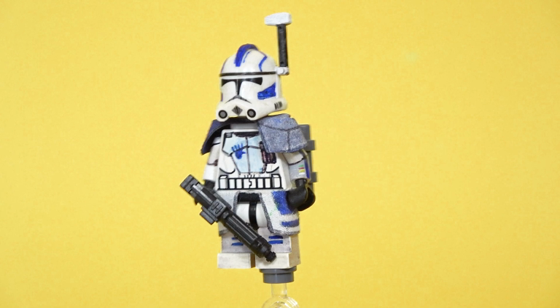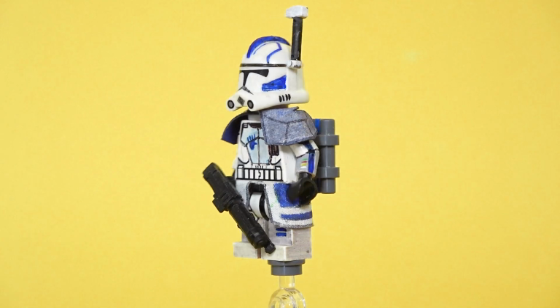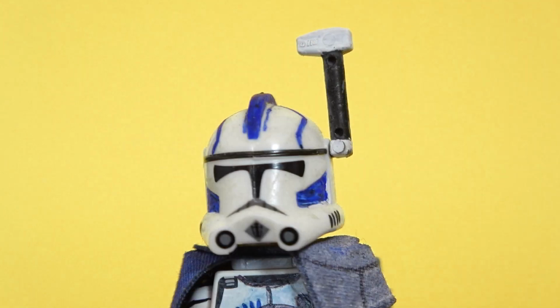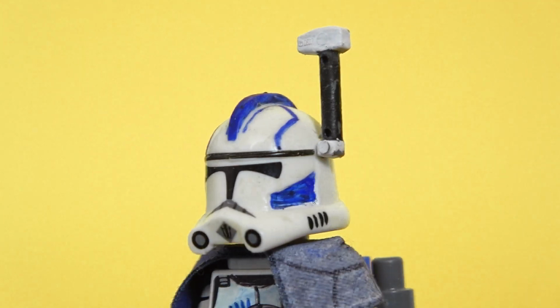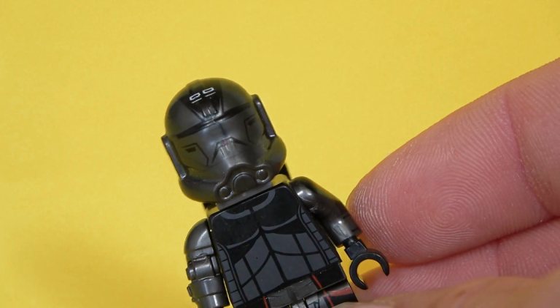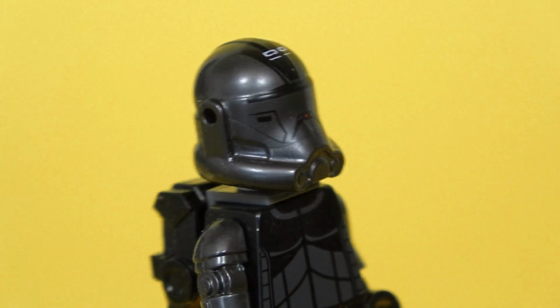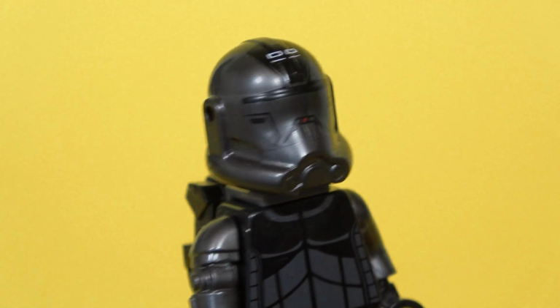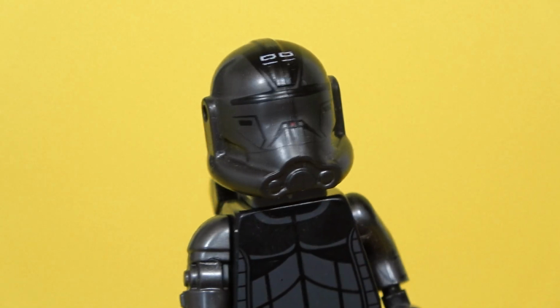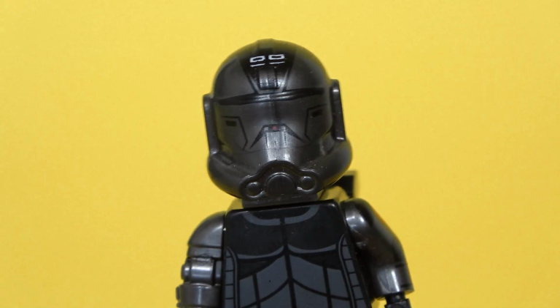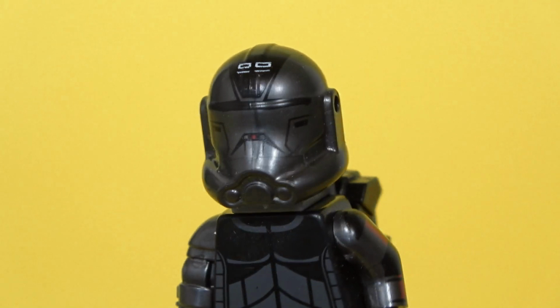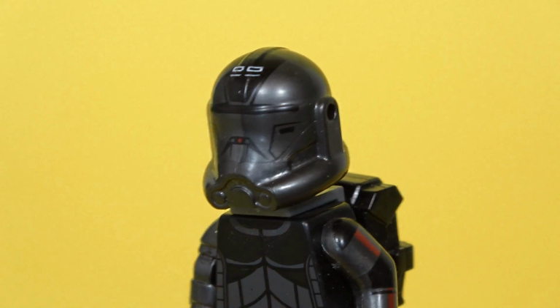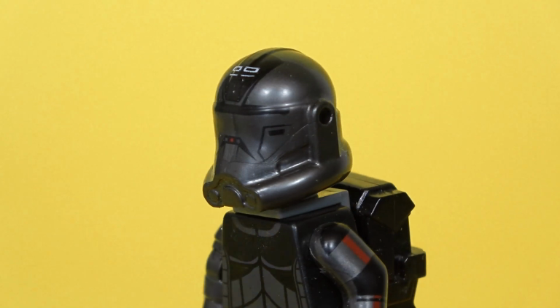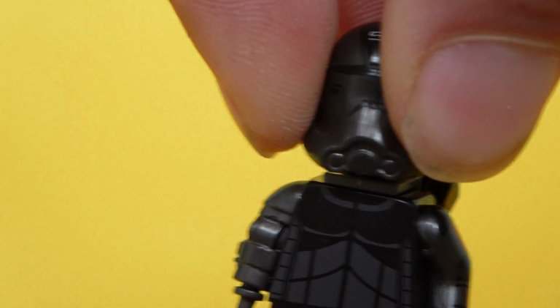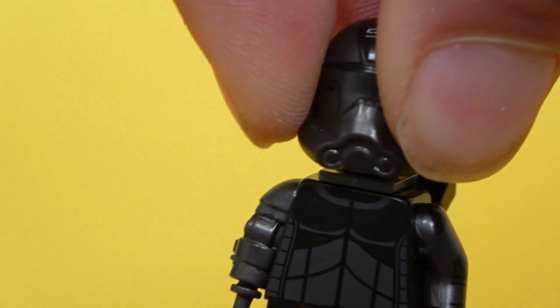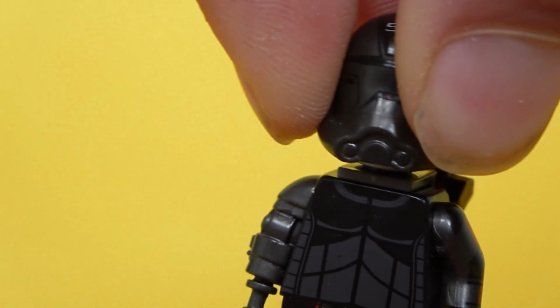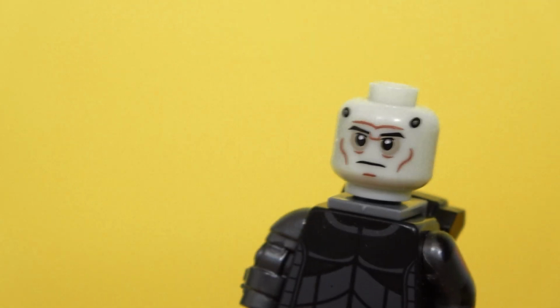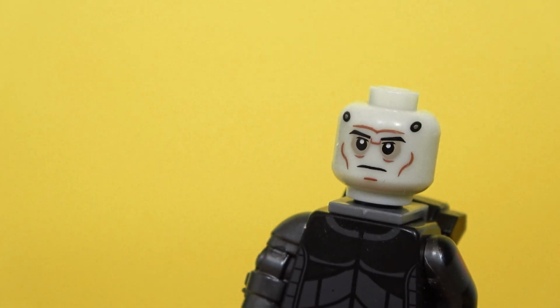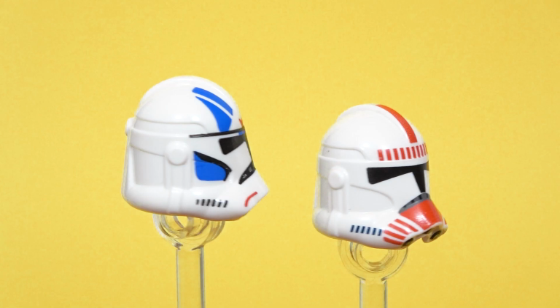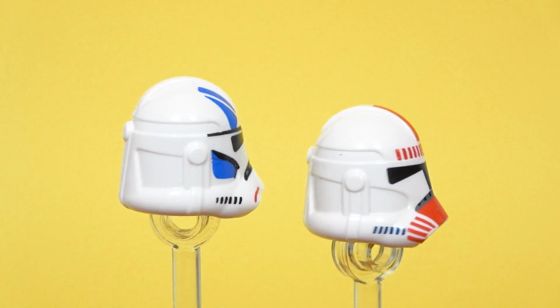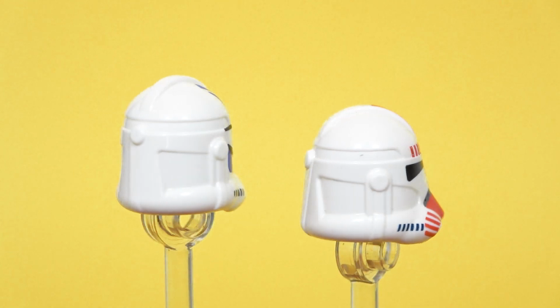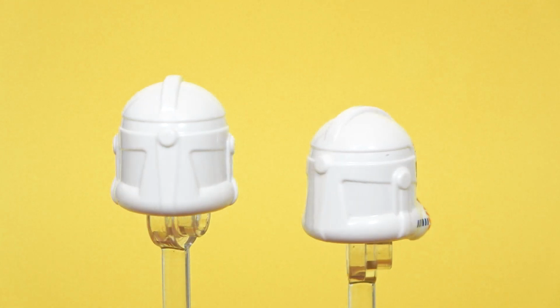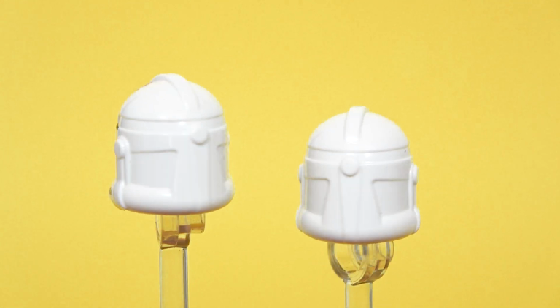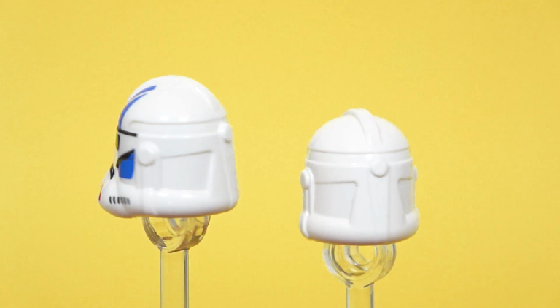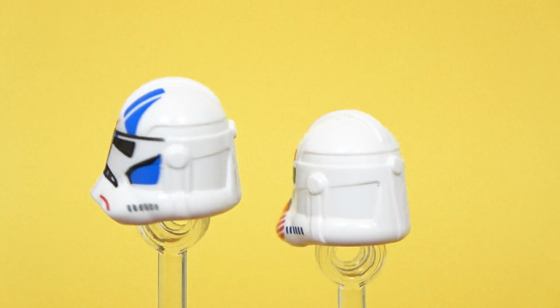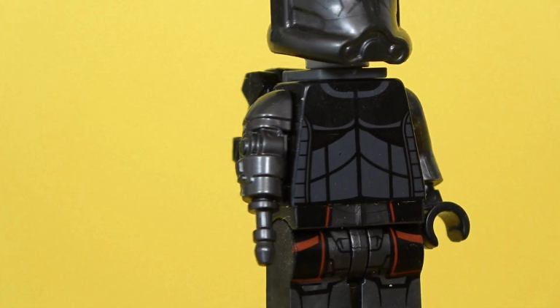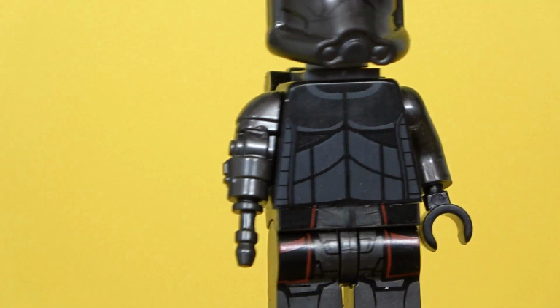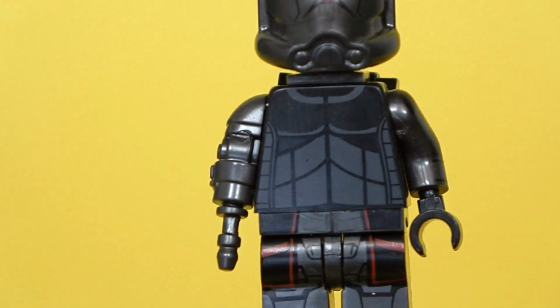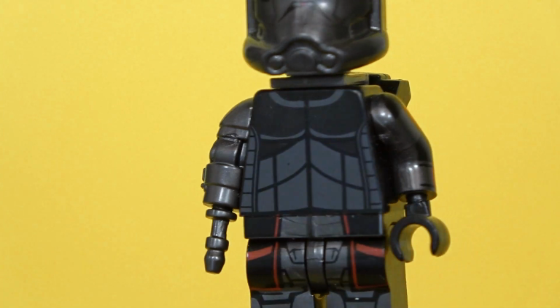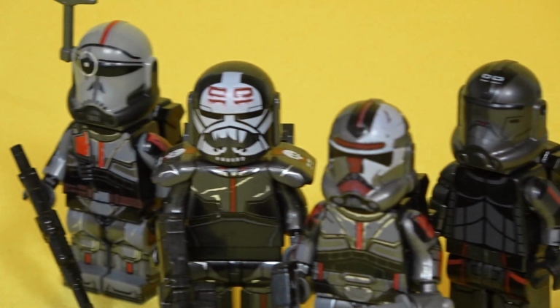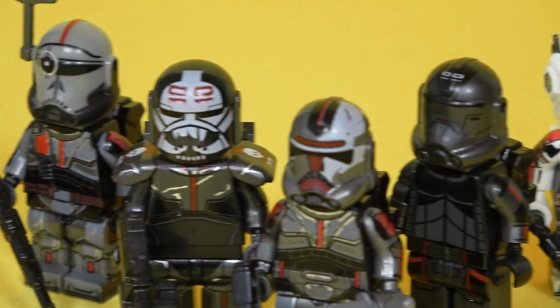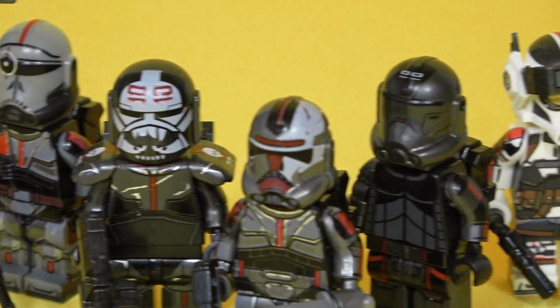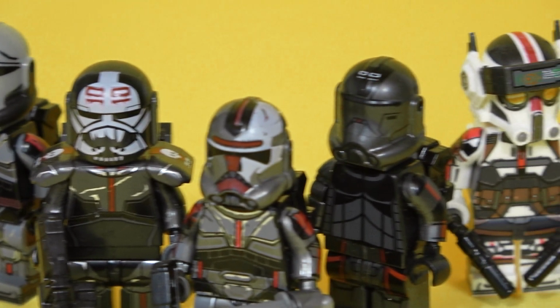Echo is such a cool character, but the fake version from Bad Batch is the worst thing to get. His helmet is just one big fail — a casual clone helmet would be more accurate. Also, his torso is inaccurate; it seems as if he's wearing underwear.